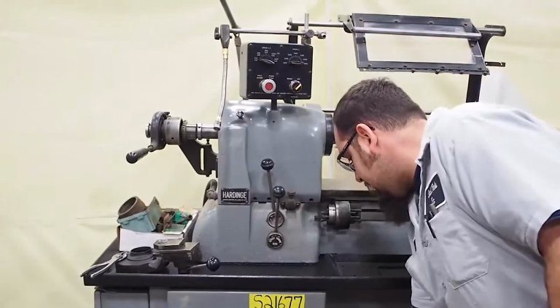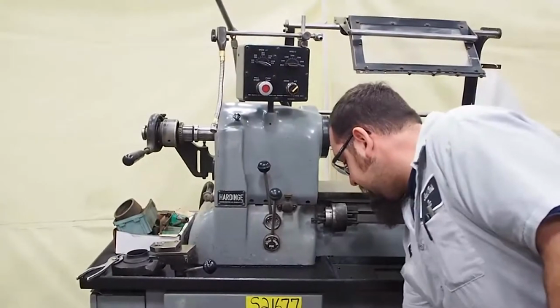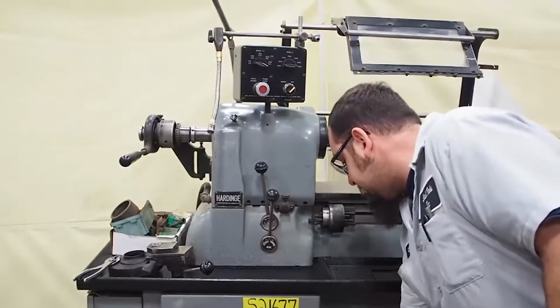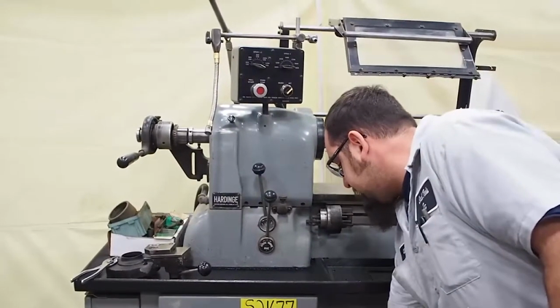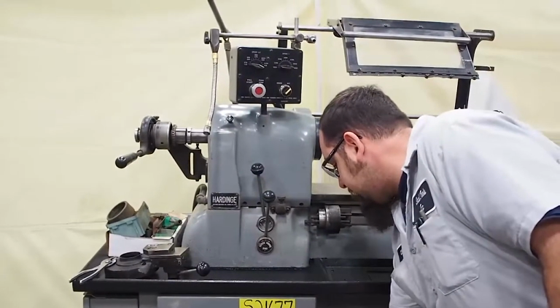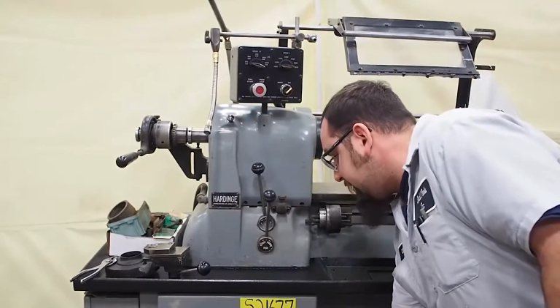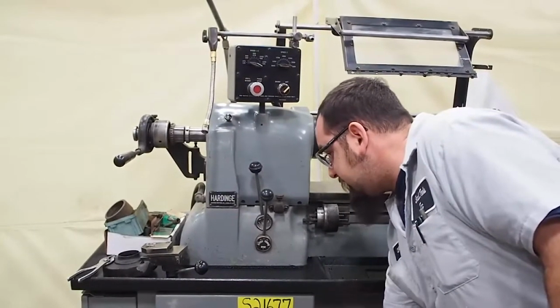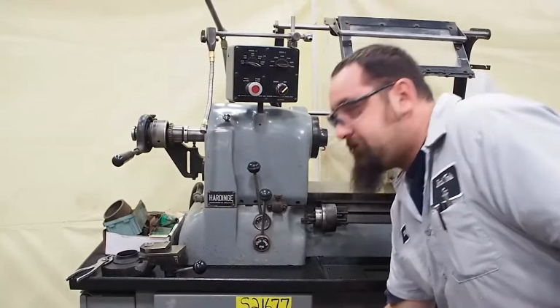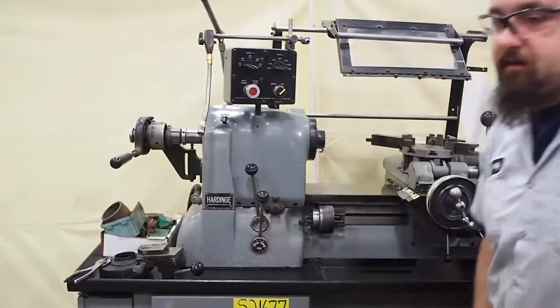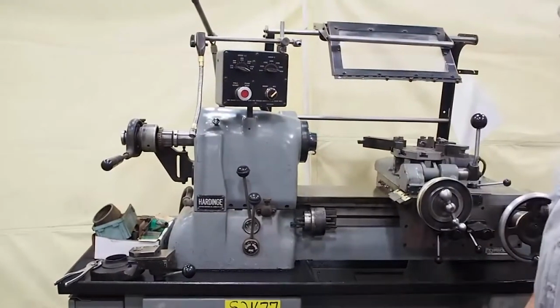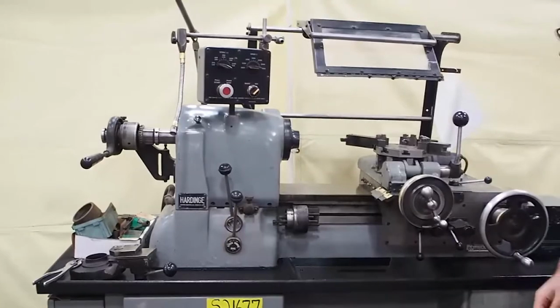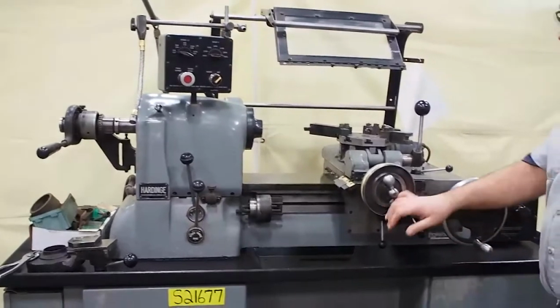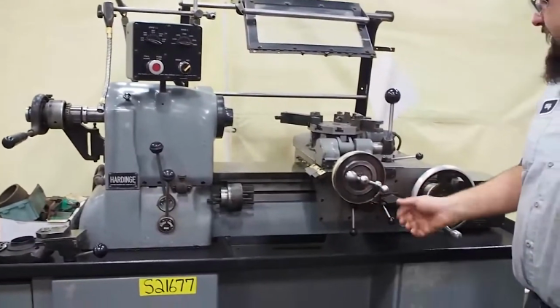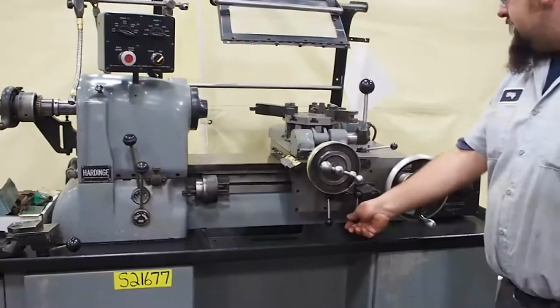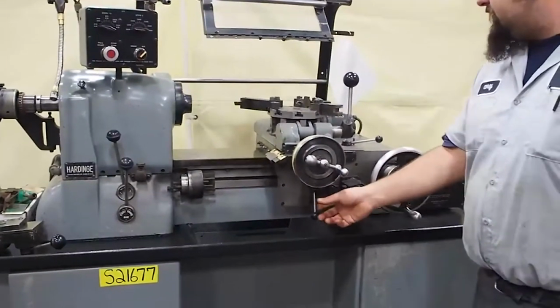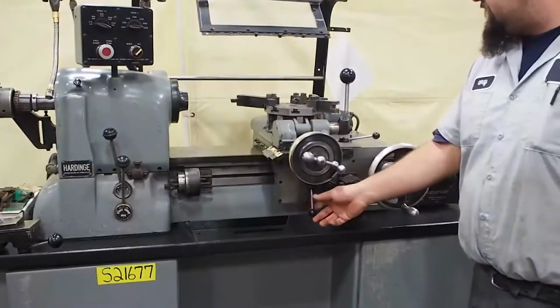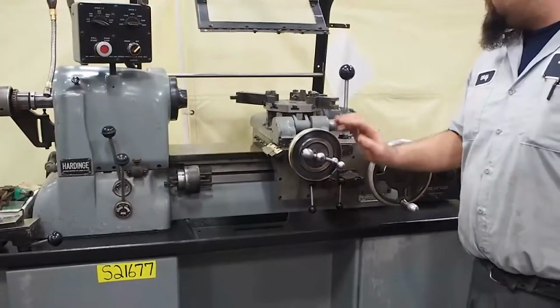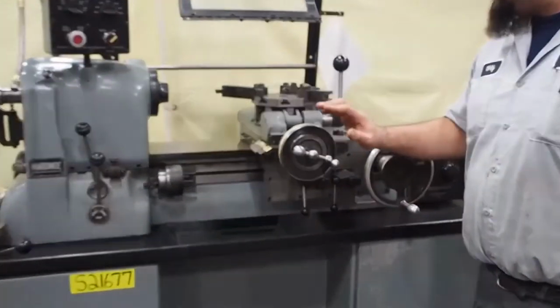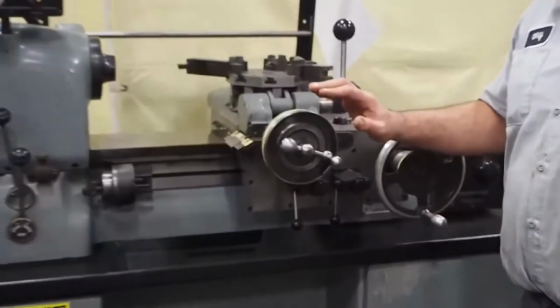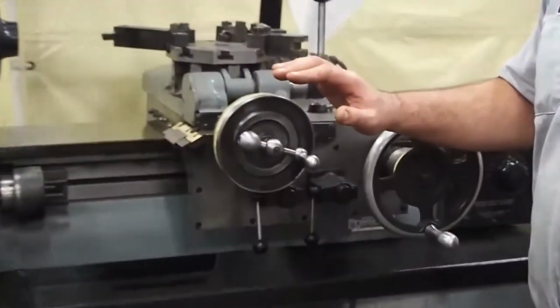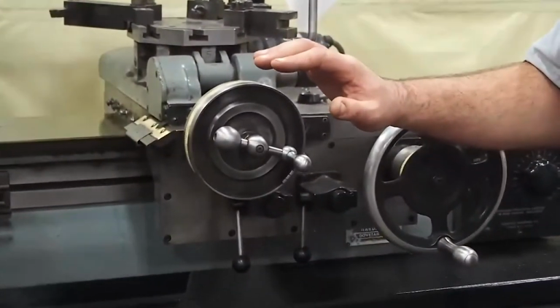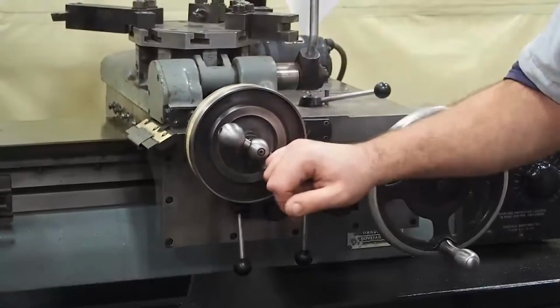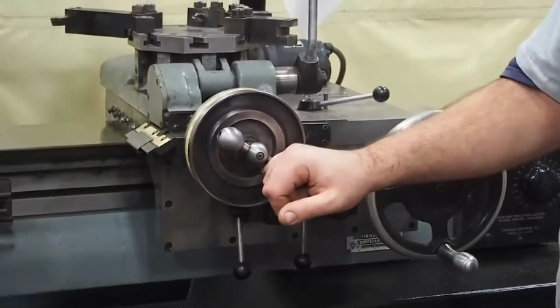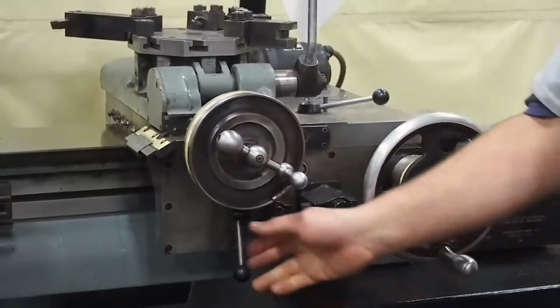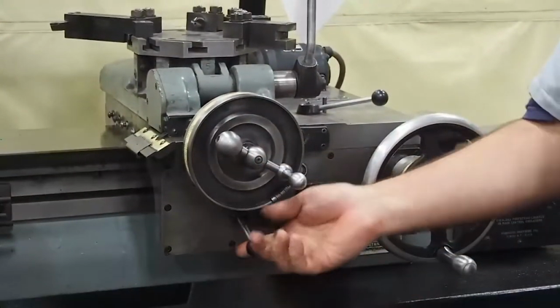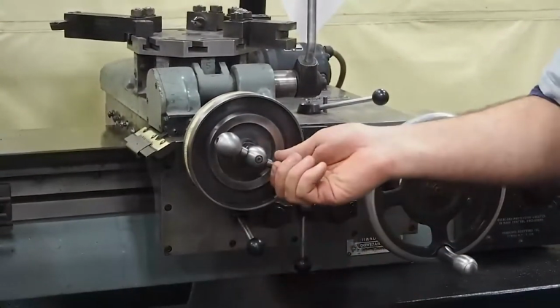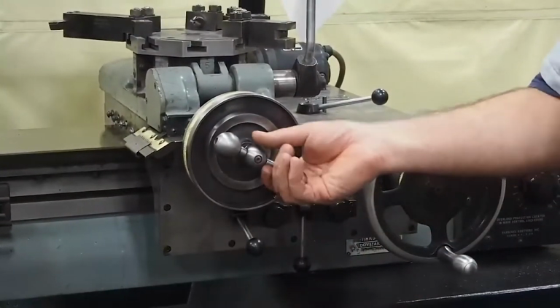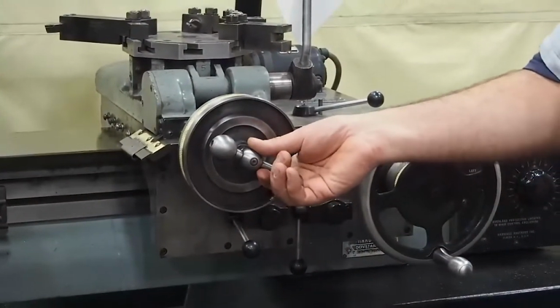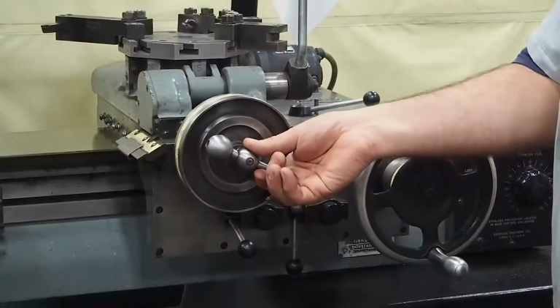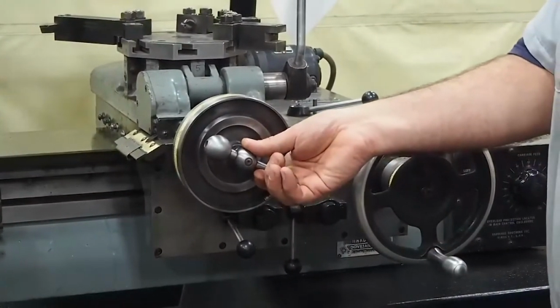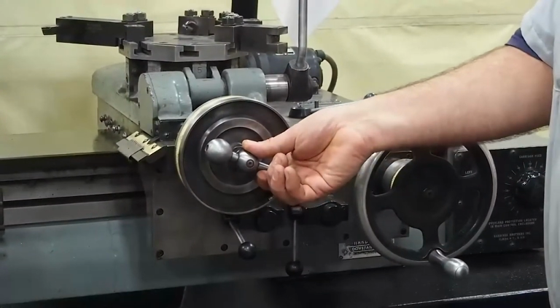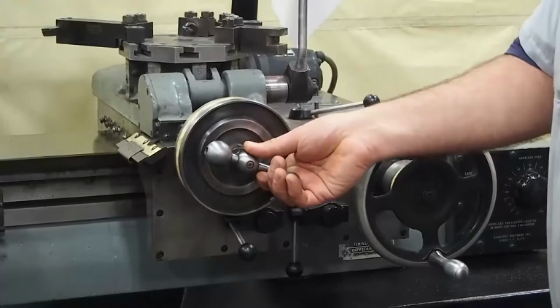The other thing that we did to this — I noticed when I would engage the feed, the feed slipped horribly. People don't realize these are meant for light duty operation. So right now the feed is engaged. As you can see, it's tight, but I can't overcome it.